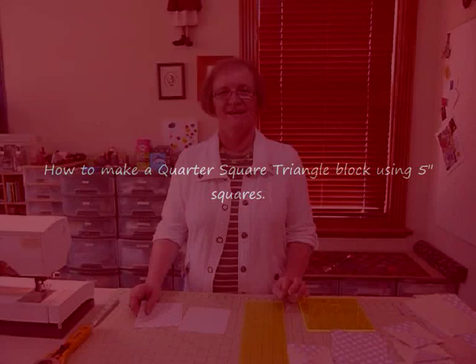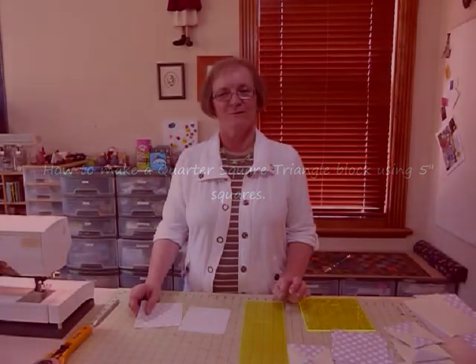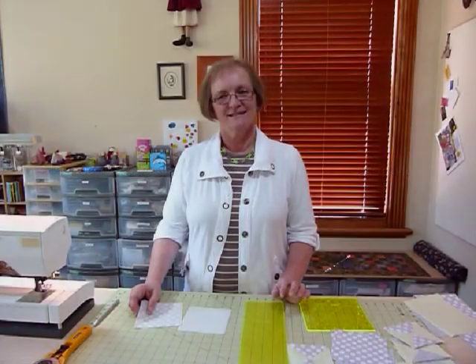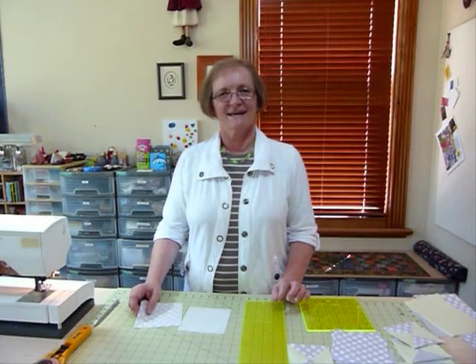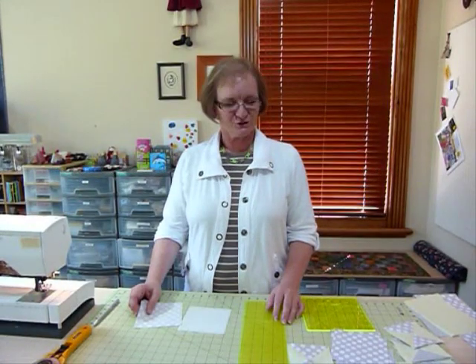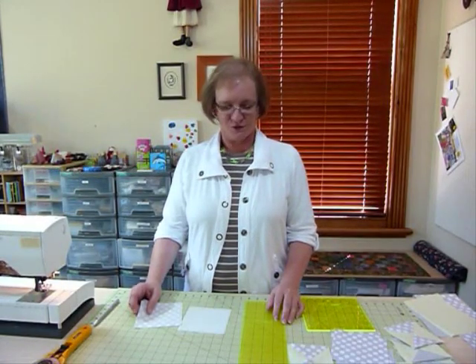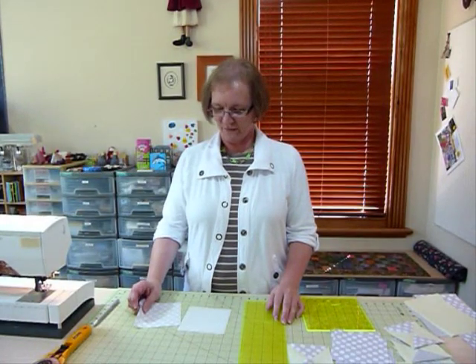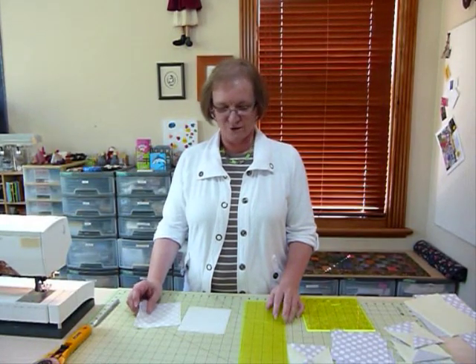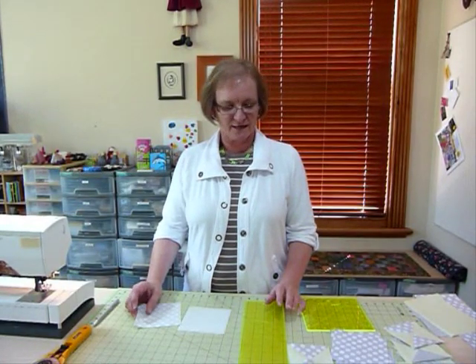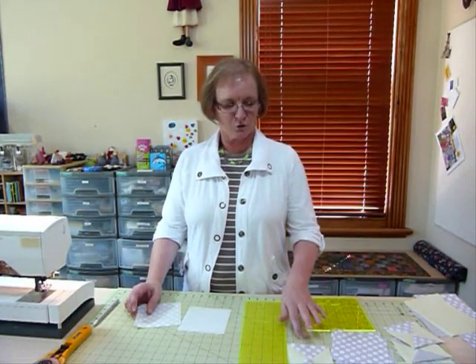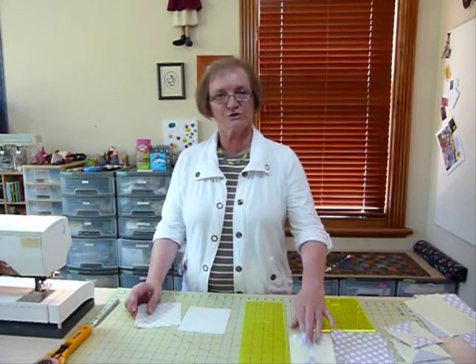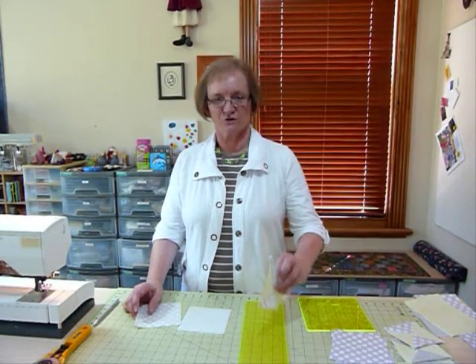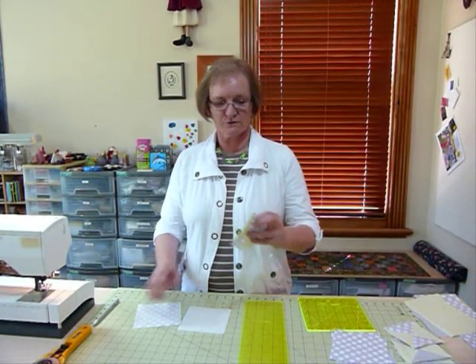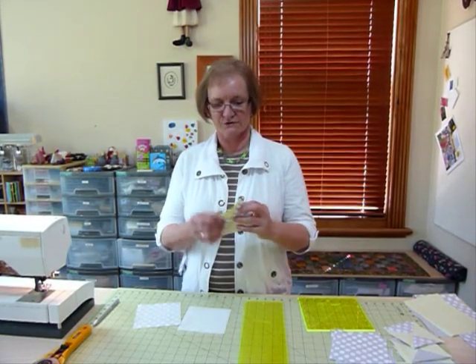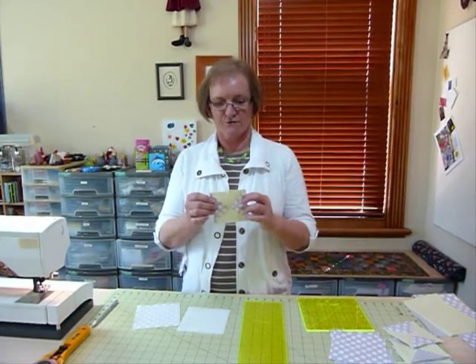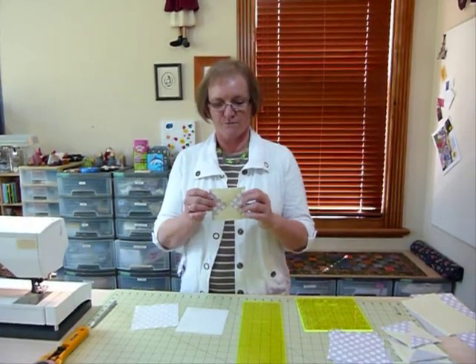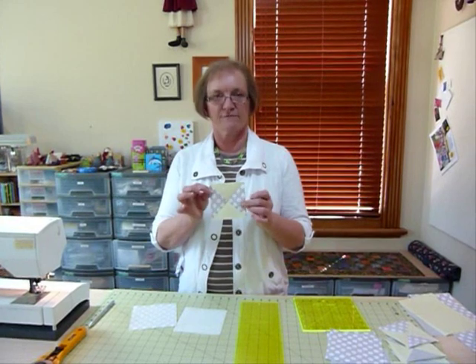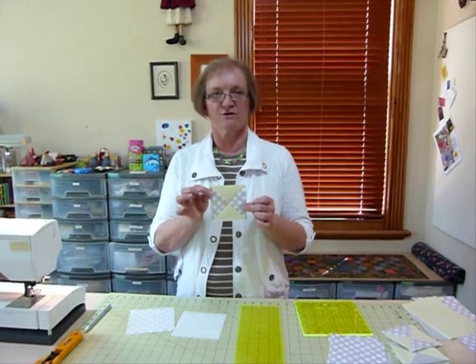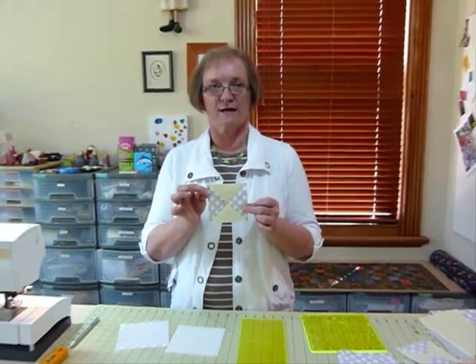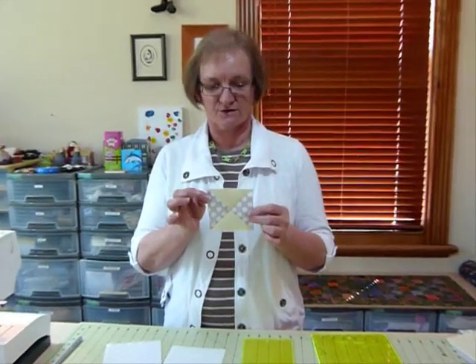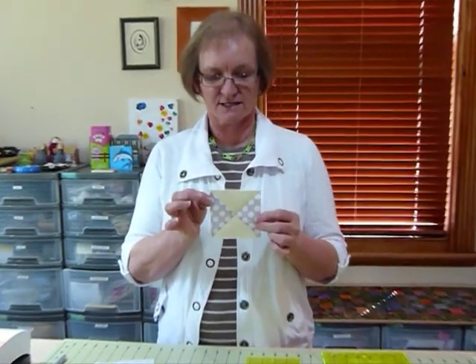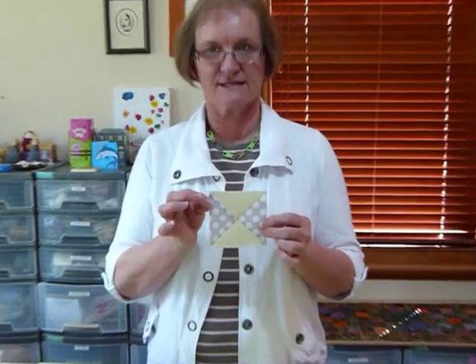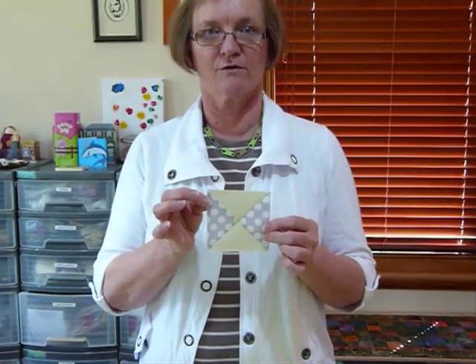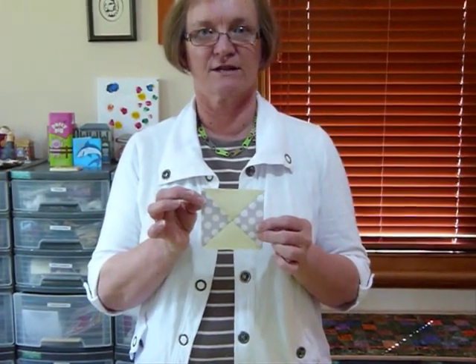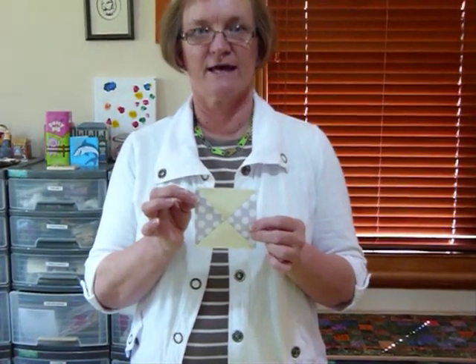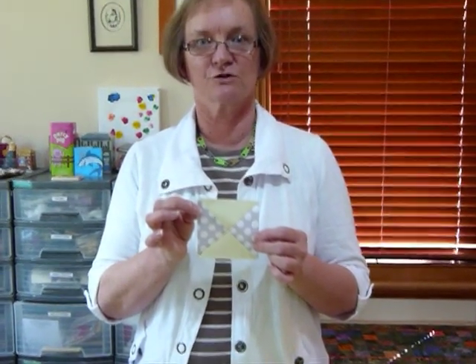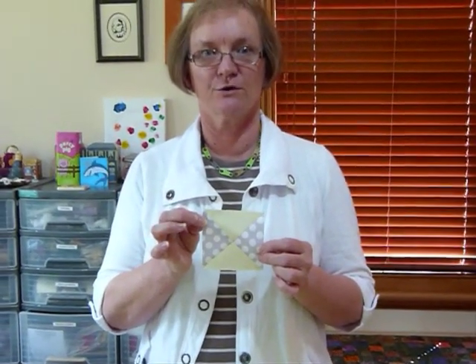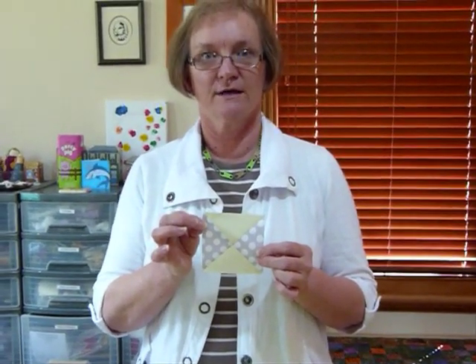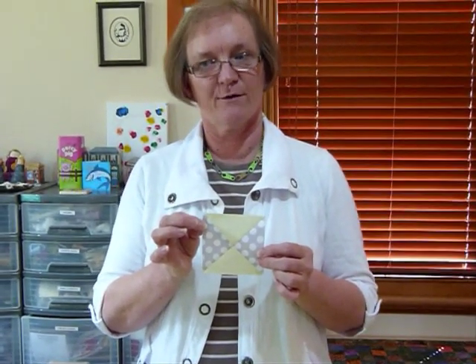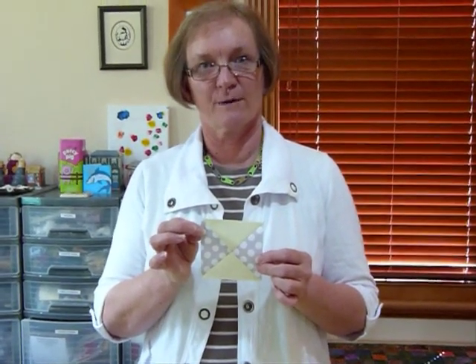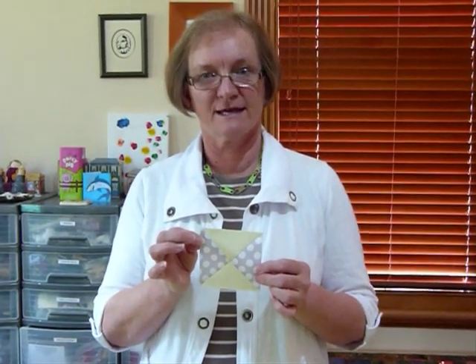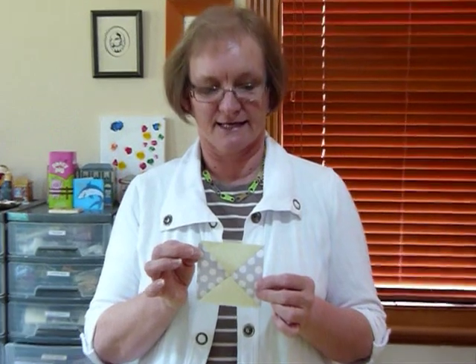Hello, today I'd like to show you how to make quarter square triangles from 5 inch squares. This is a little sample of one that I've made and I'll show you how I've gone about making that.